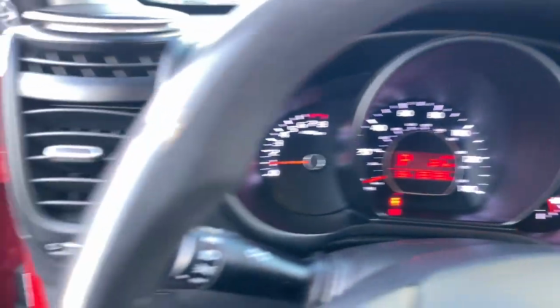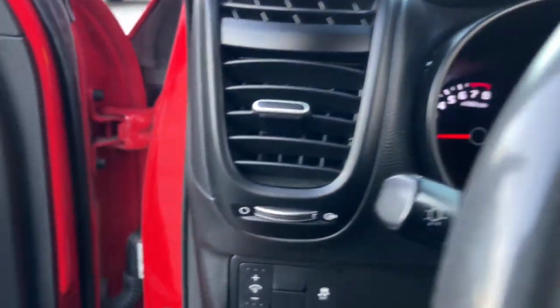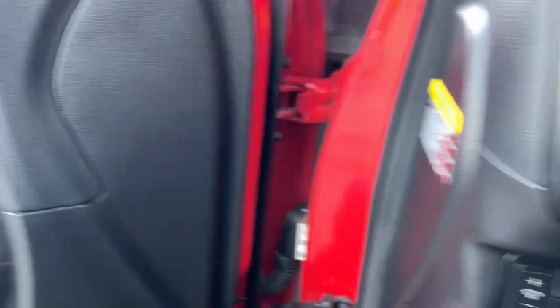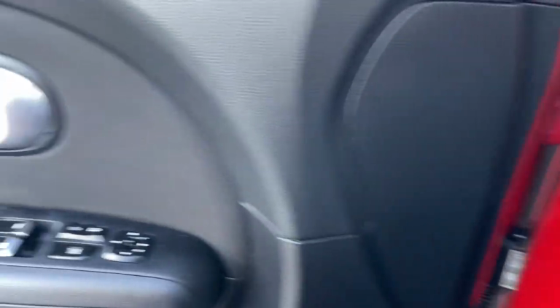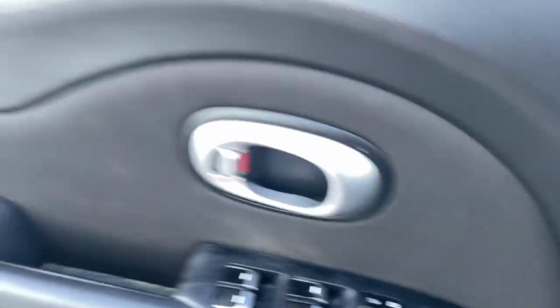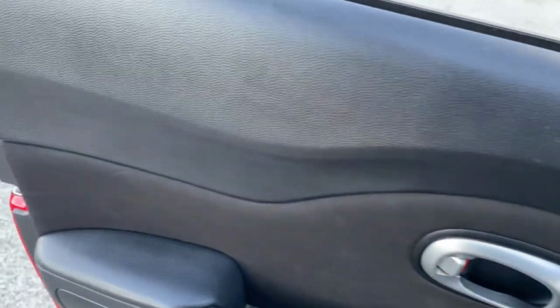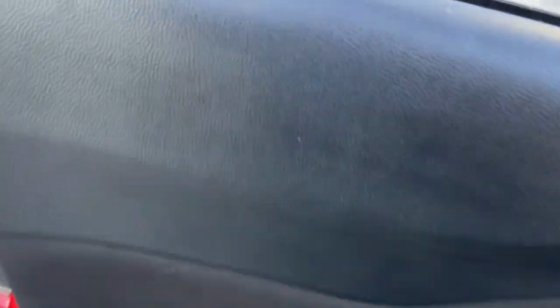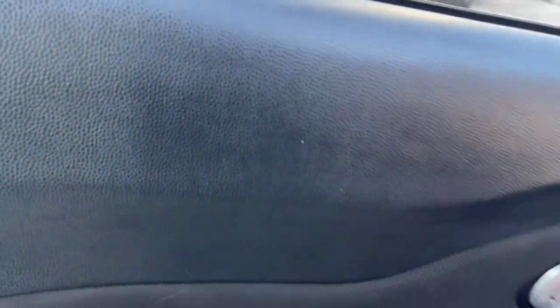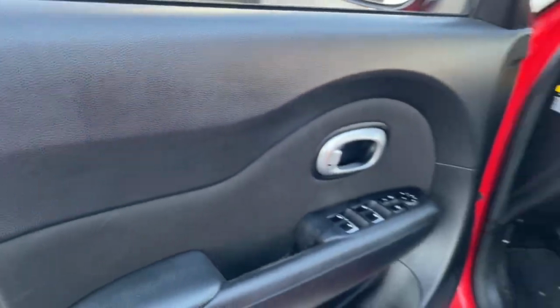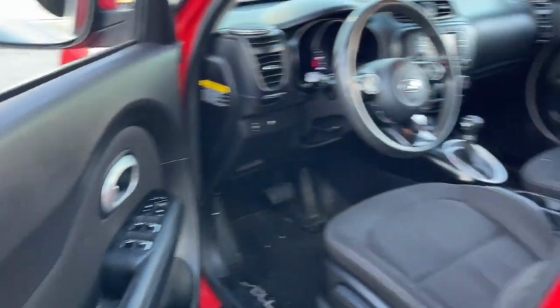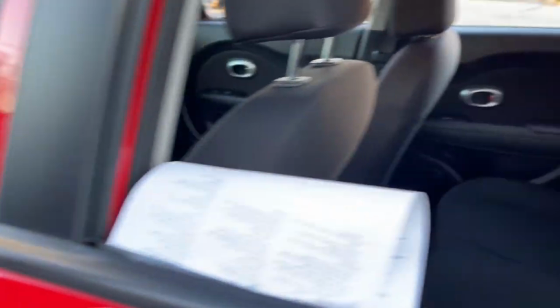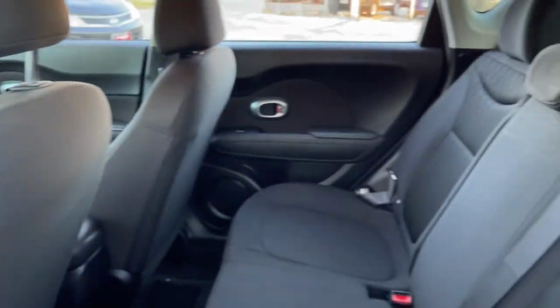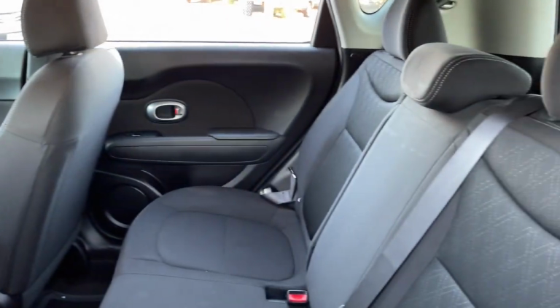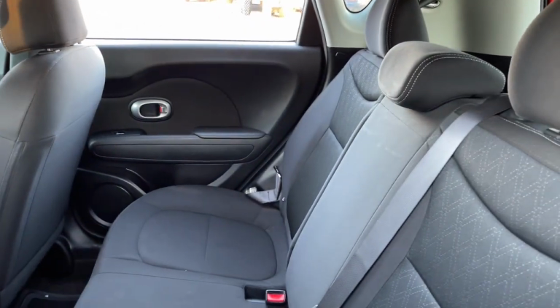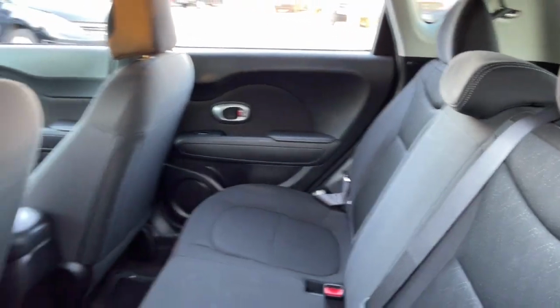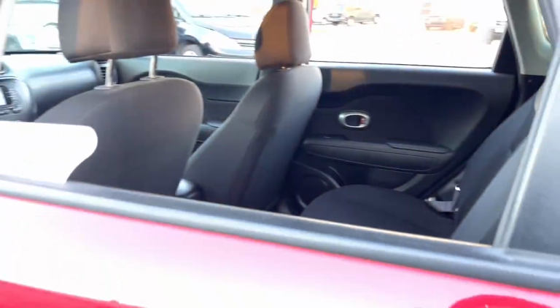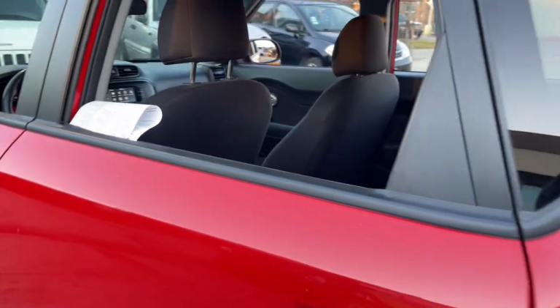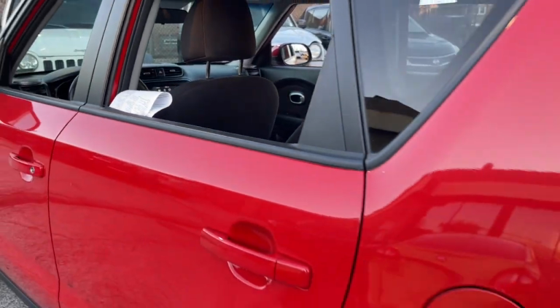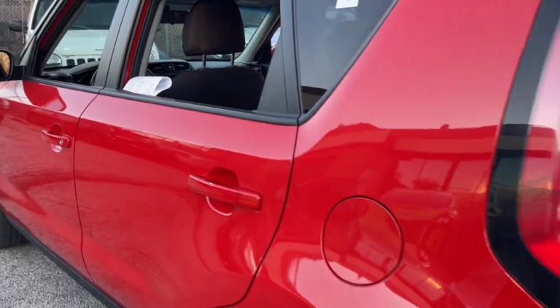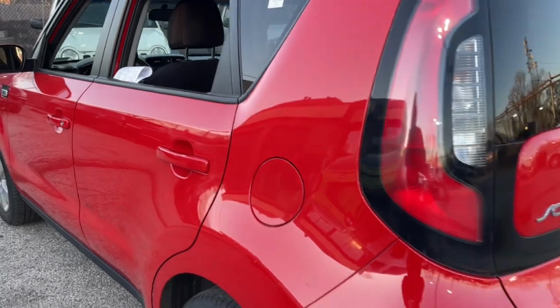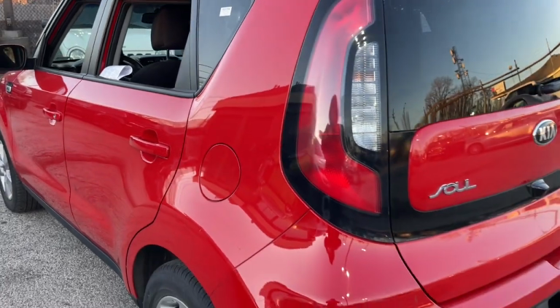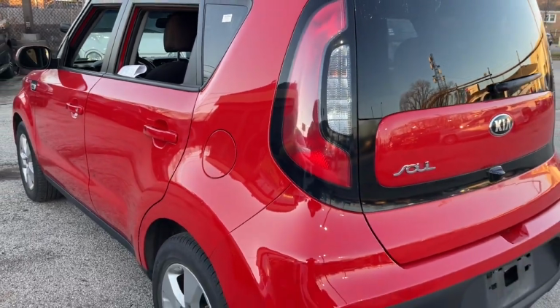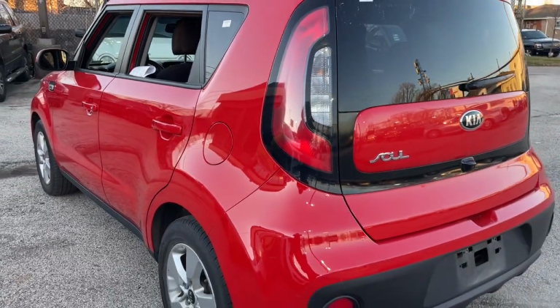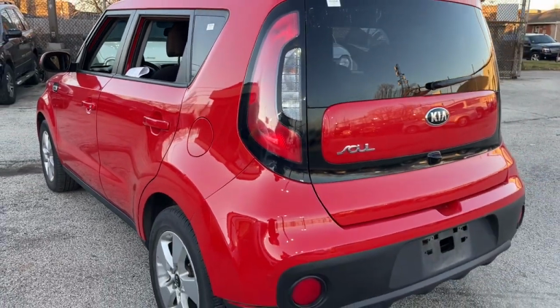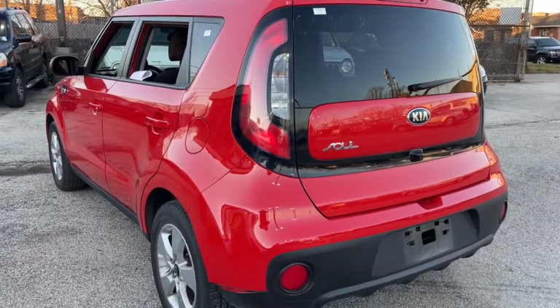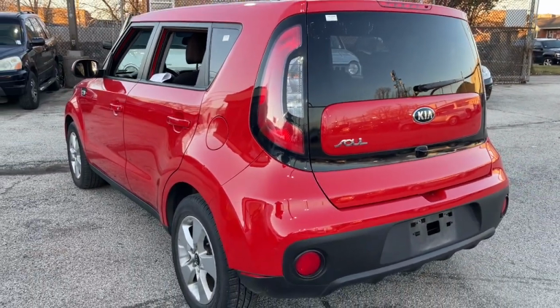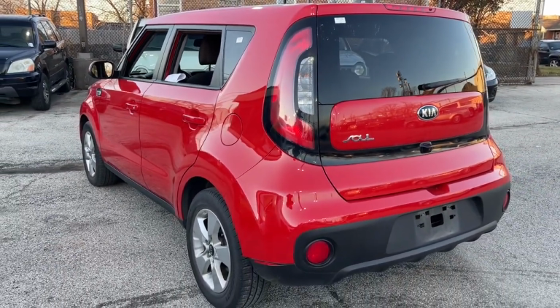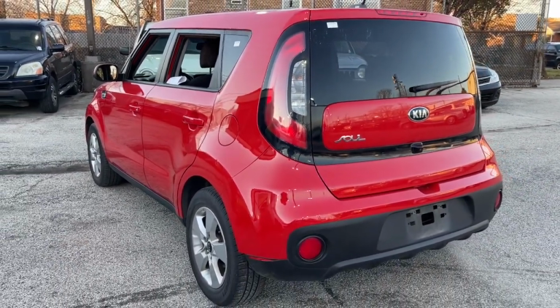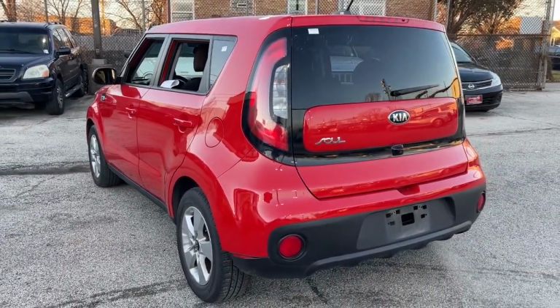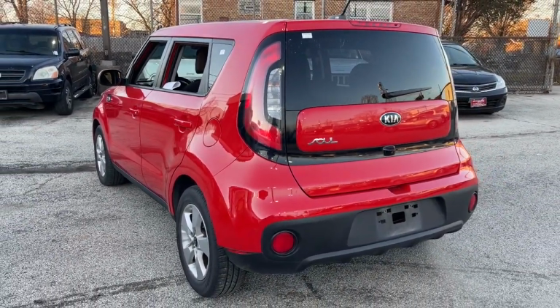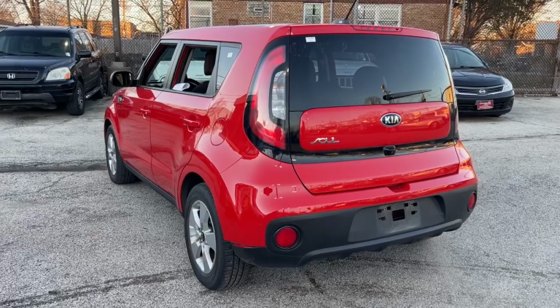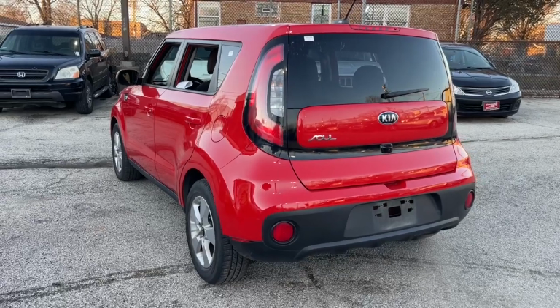Keyless entry, backup camera, satellite radio, steering wheel audio controls, alarm, electronic stability control, aluminum wheels, intermittent wipers, traction control, tire pressure monitoring system.